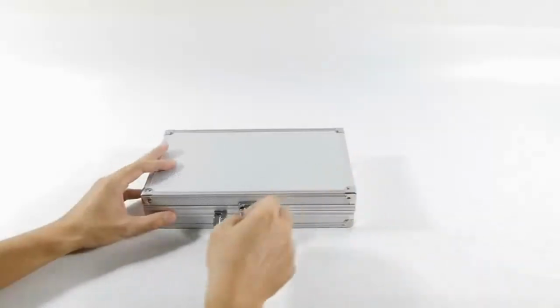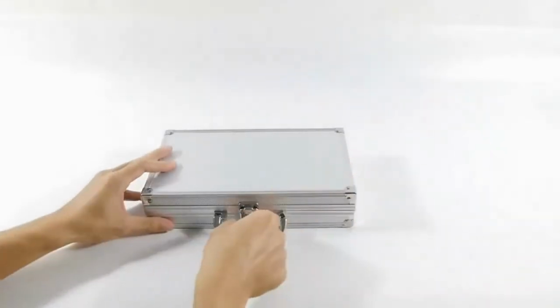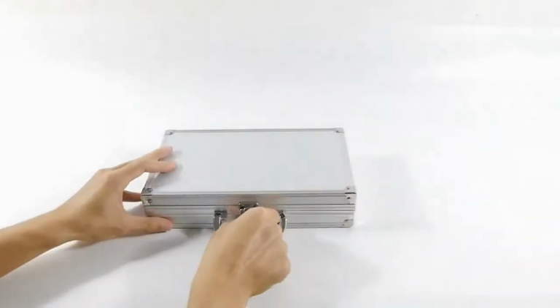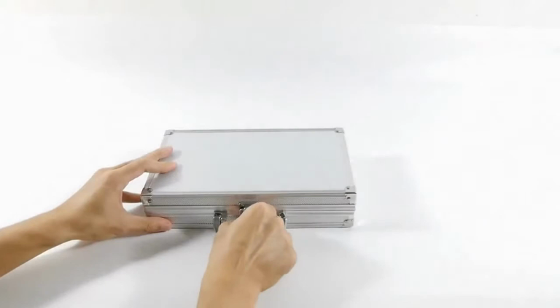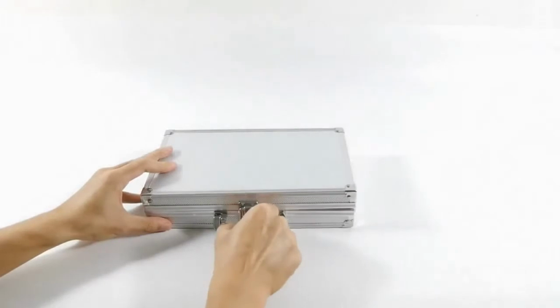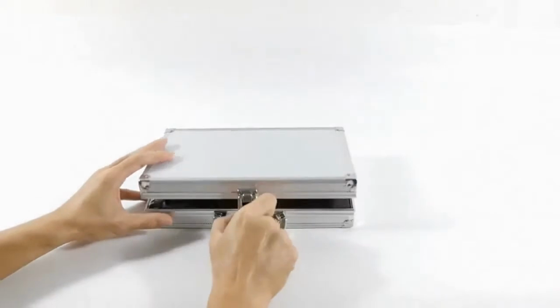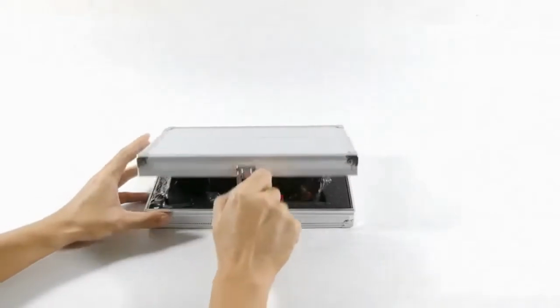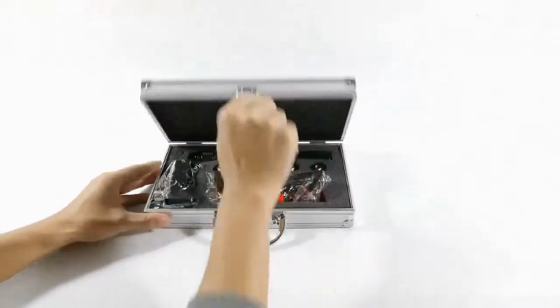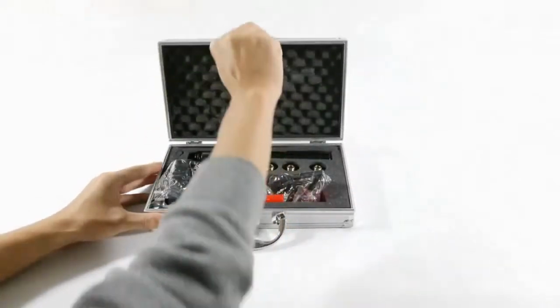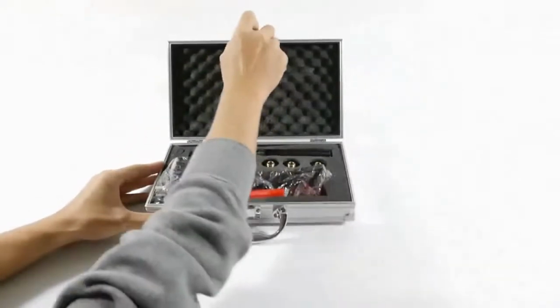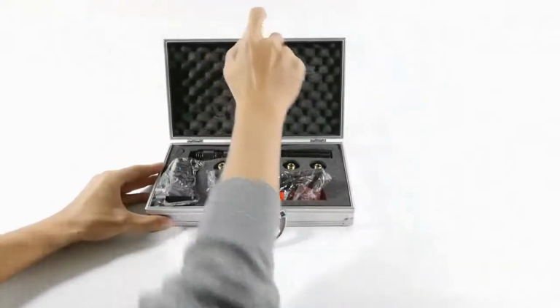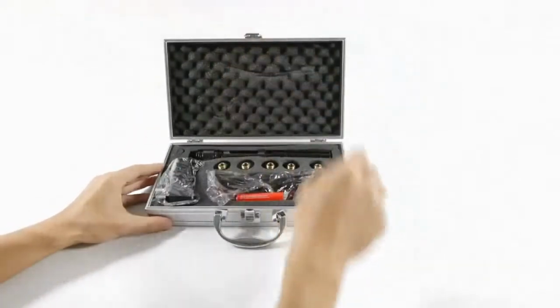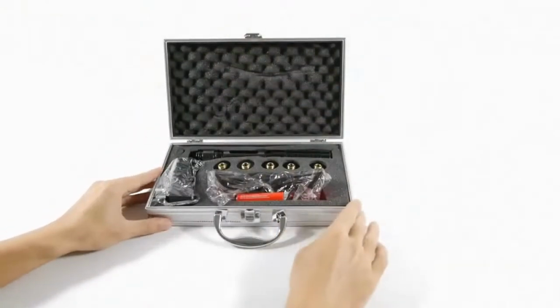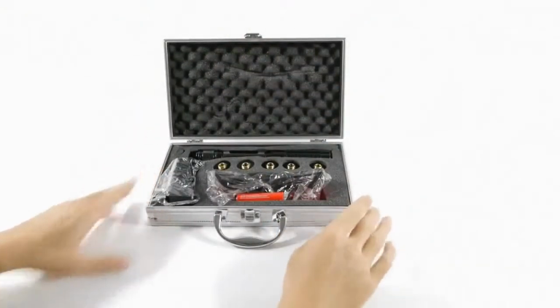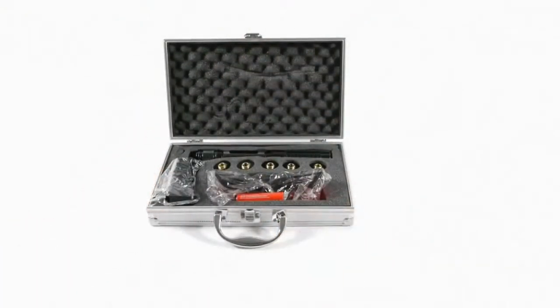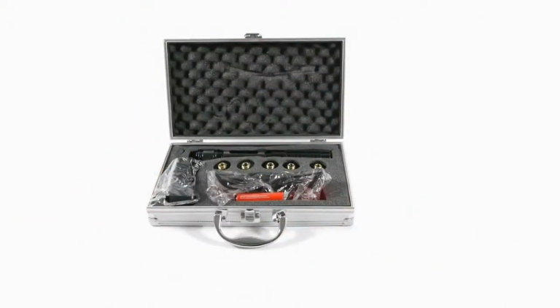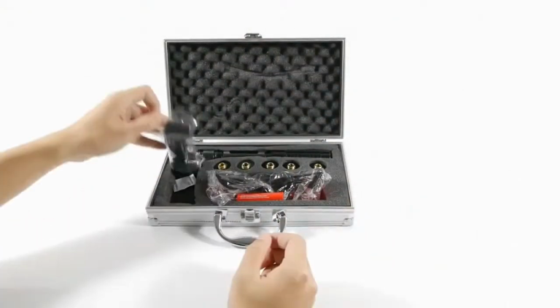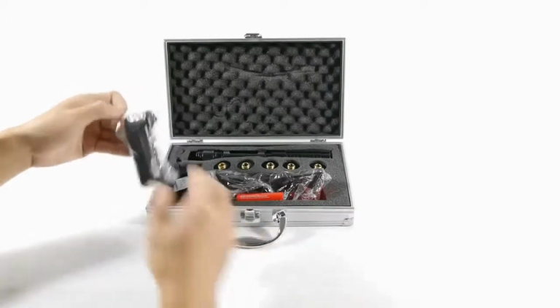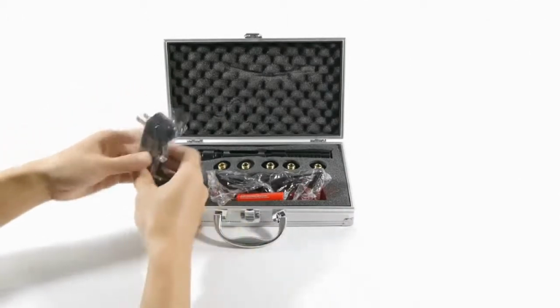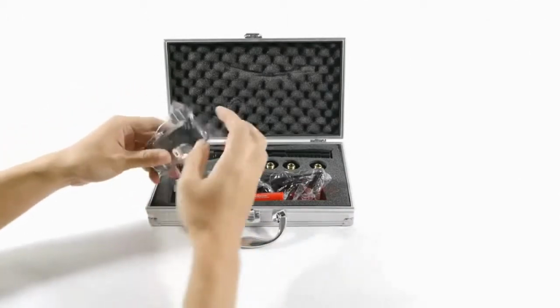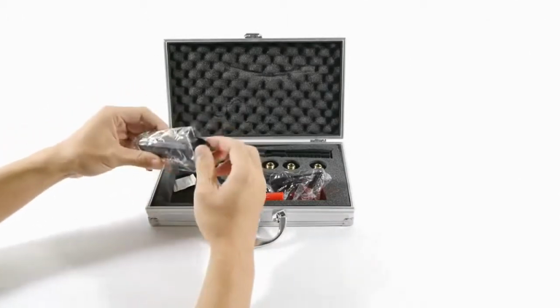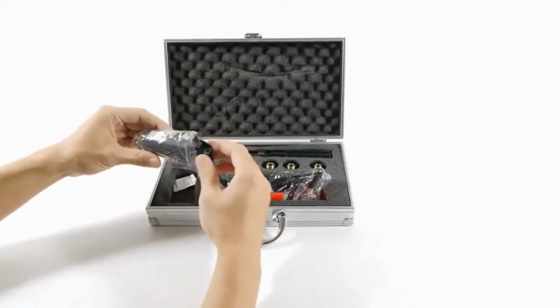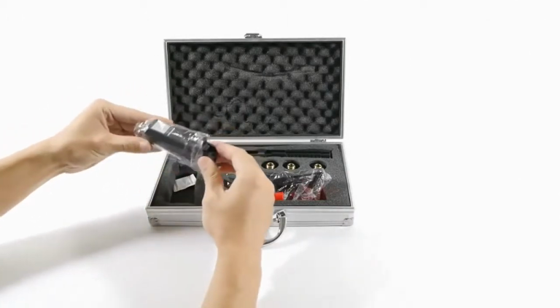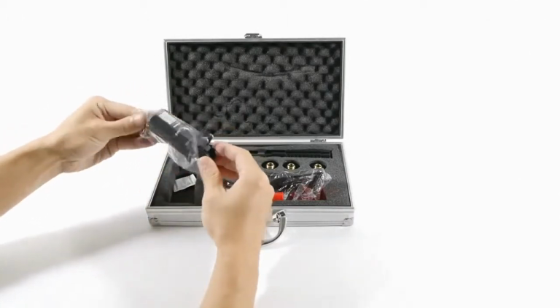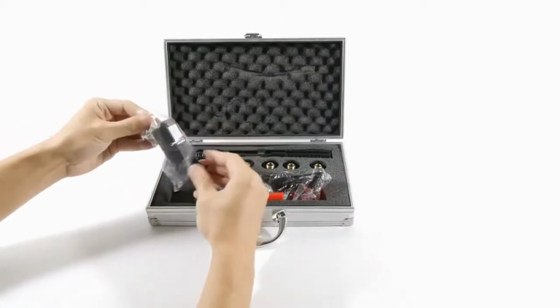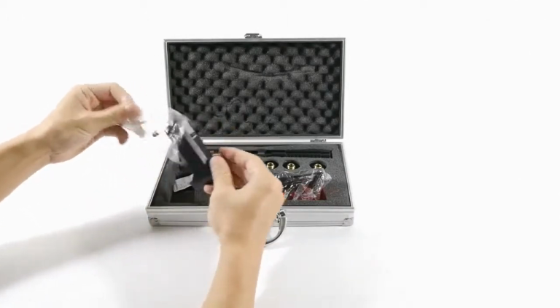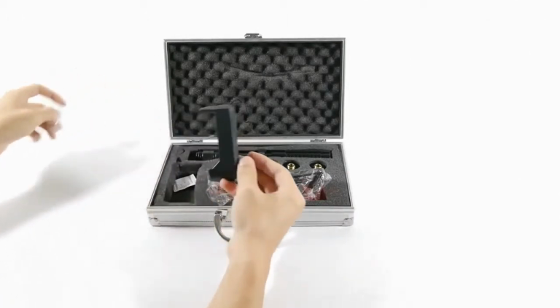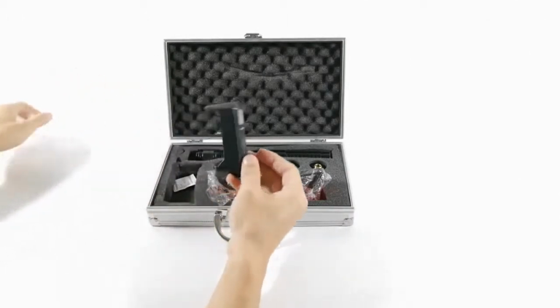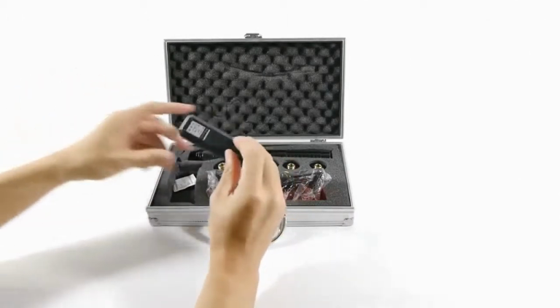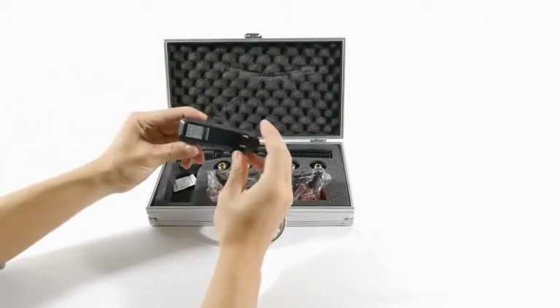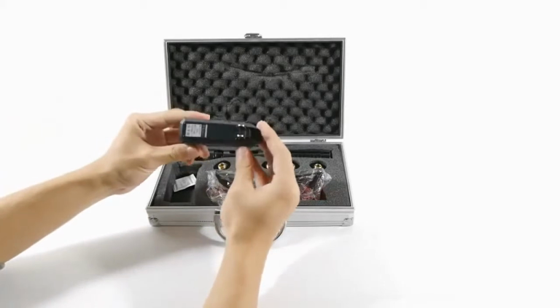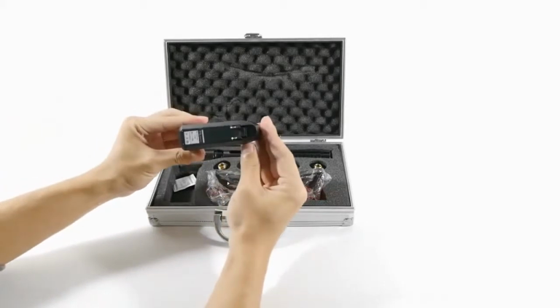Each laser comes equipped with the expanded lens kit, which includes five lenses with various effects, a pair of very light safety goggles, an 18650 battery, and a charger.